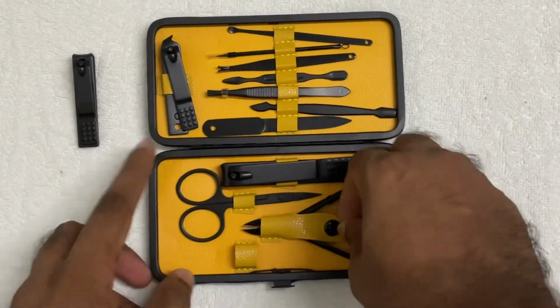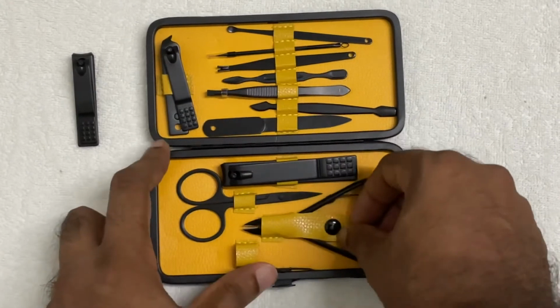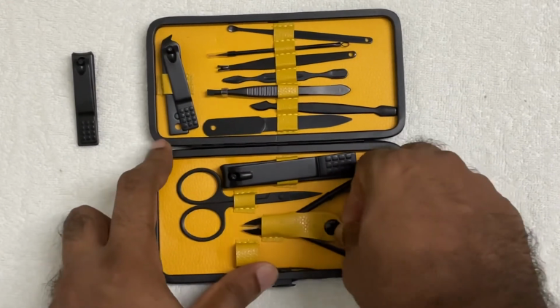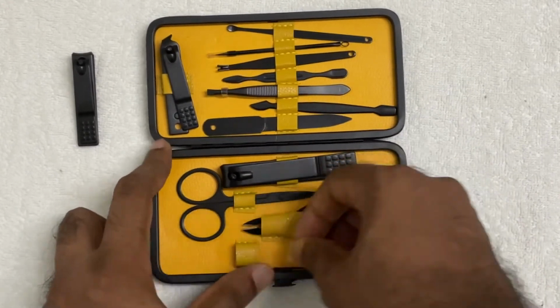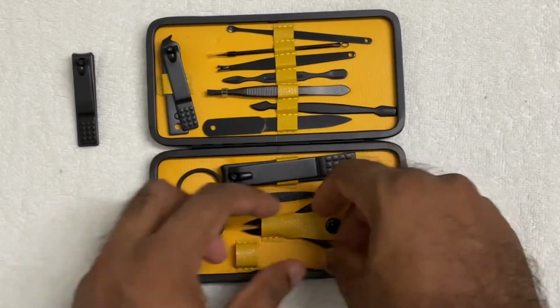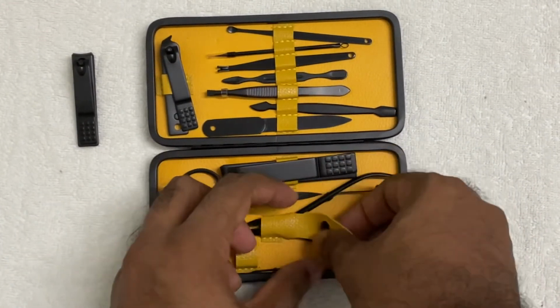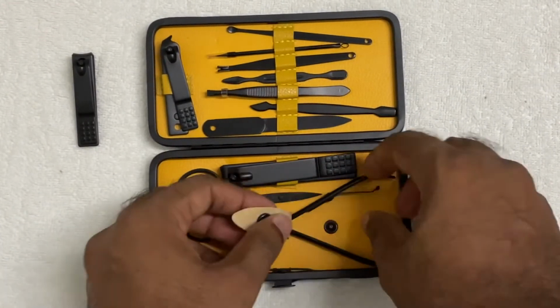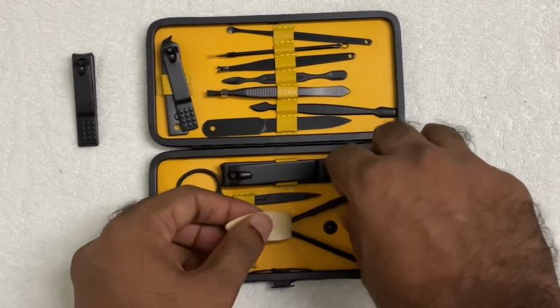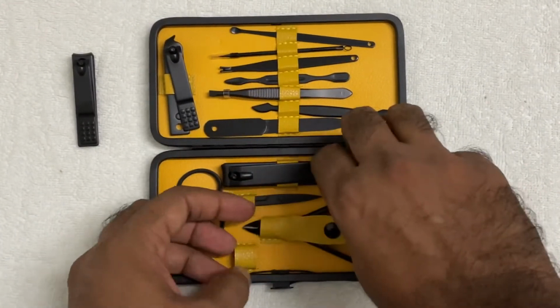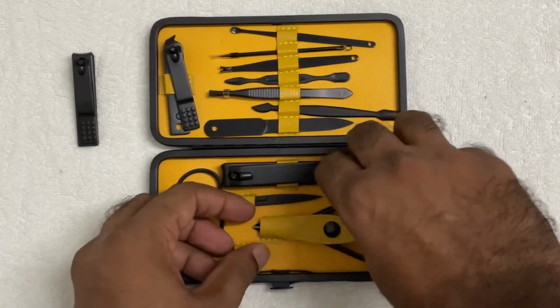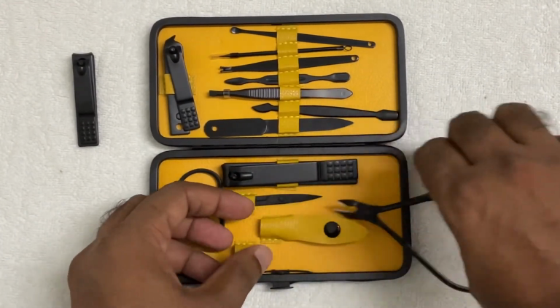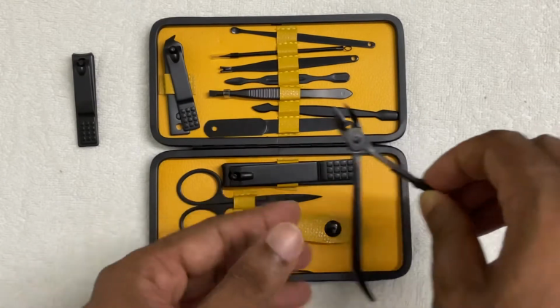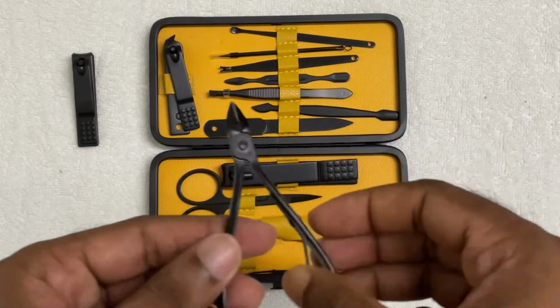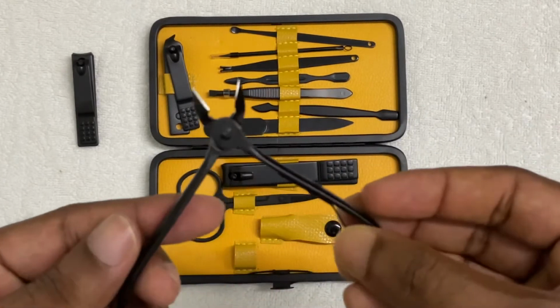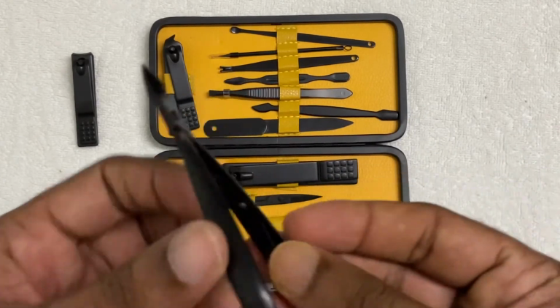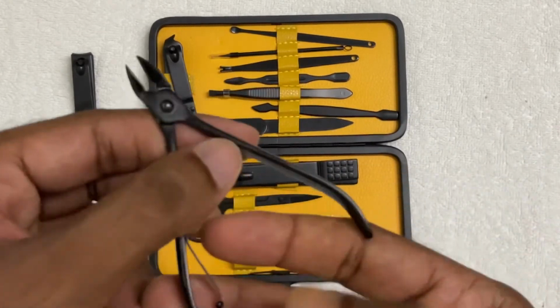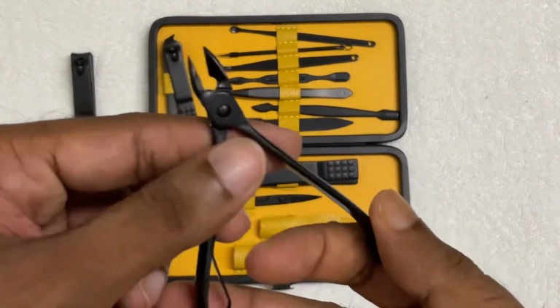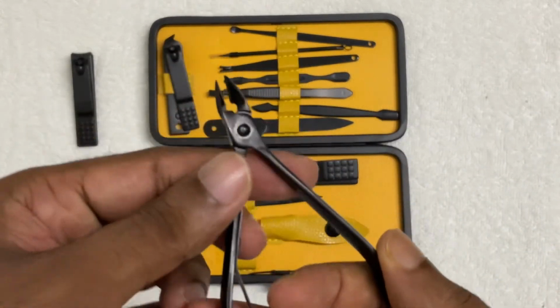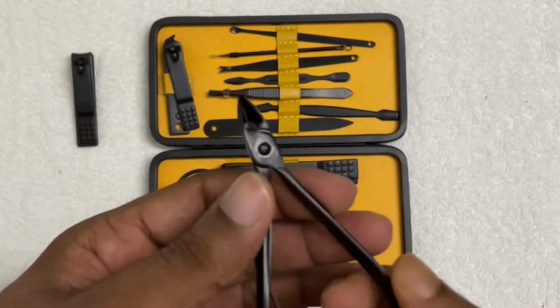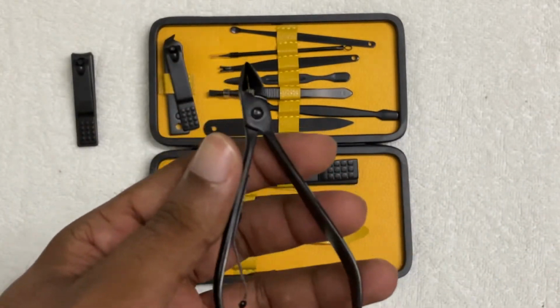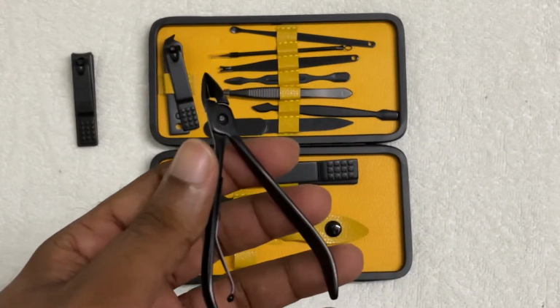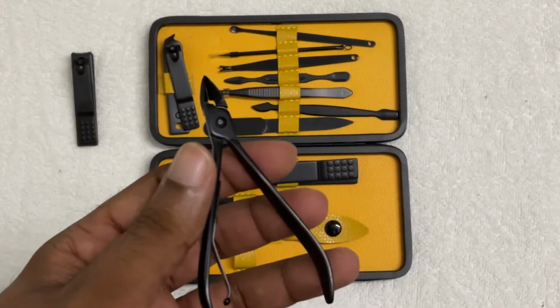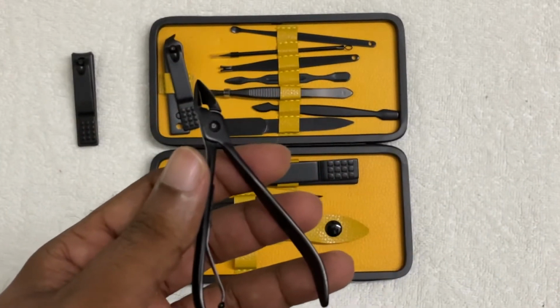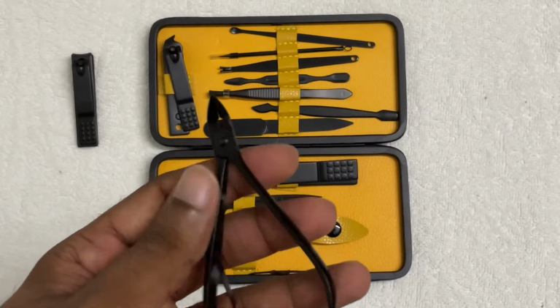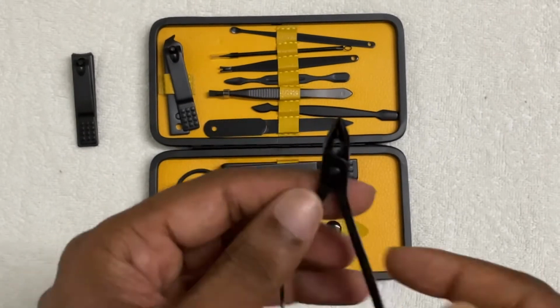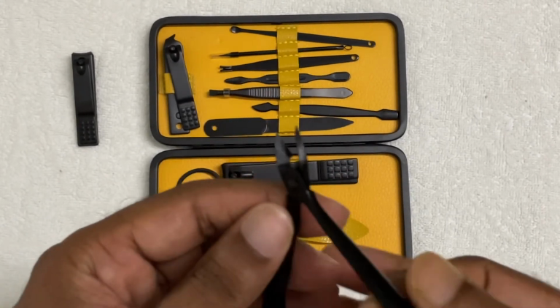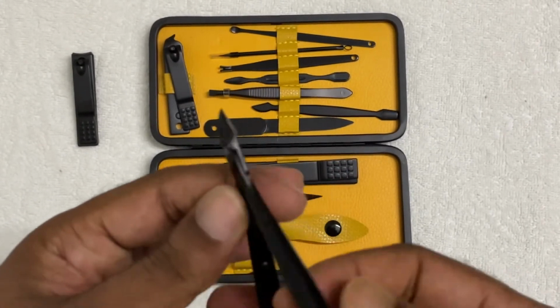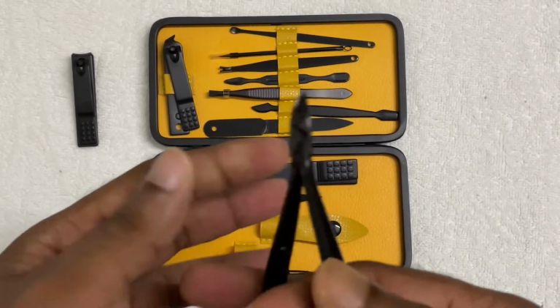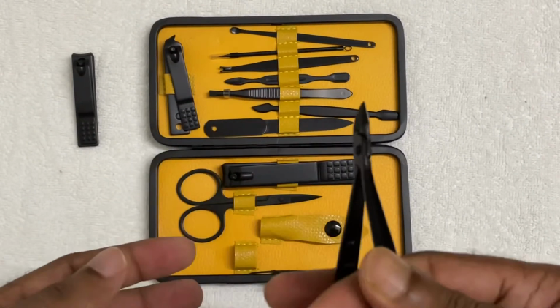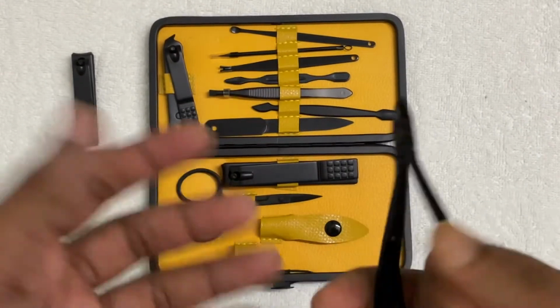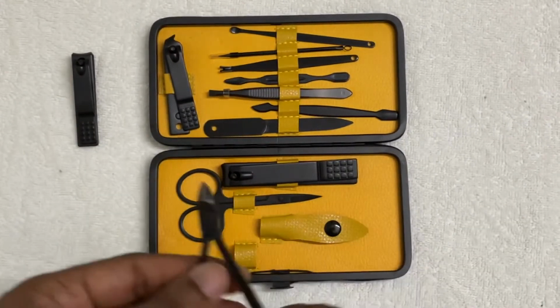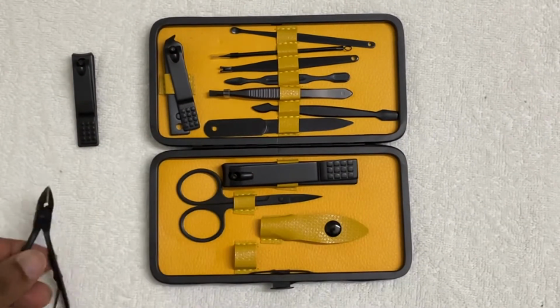They have given a button also — that's too good. You can easily pull it out. This item is a nail clipper, so somebody who needs to do nail clipping activity can do that.